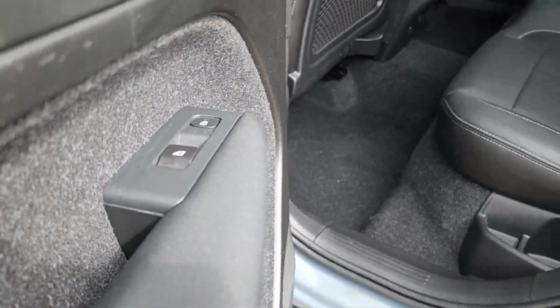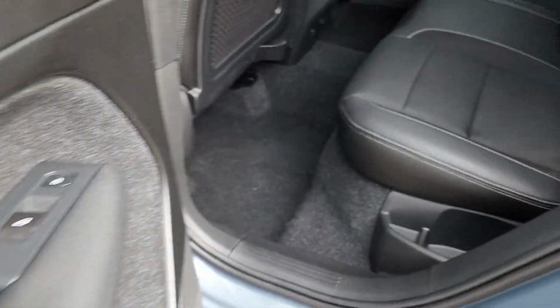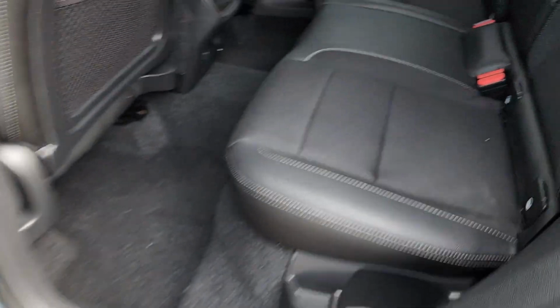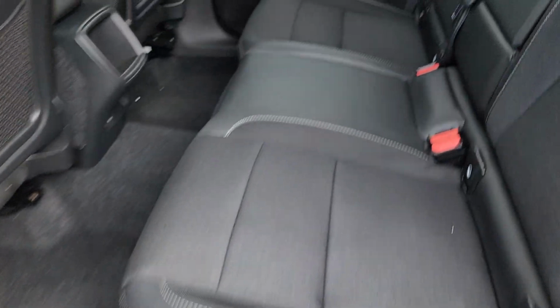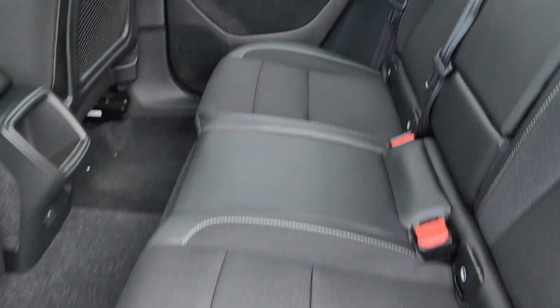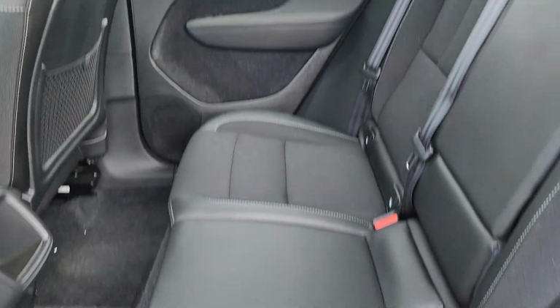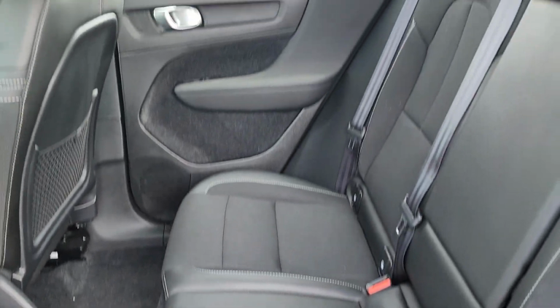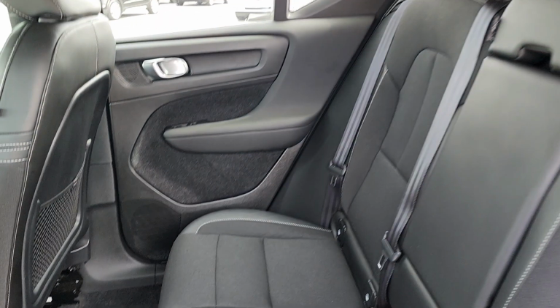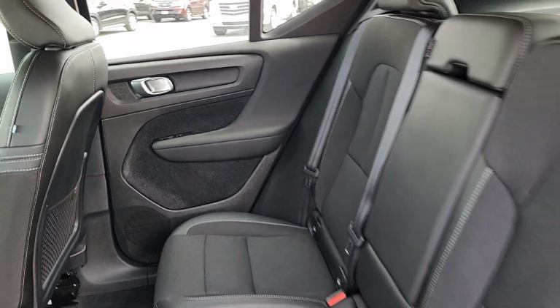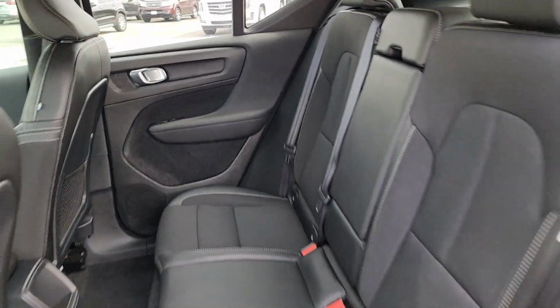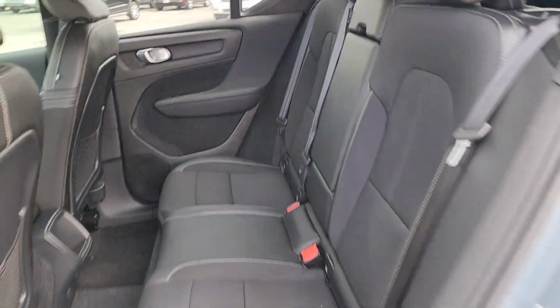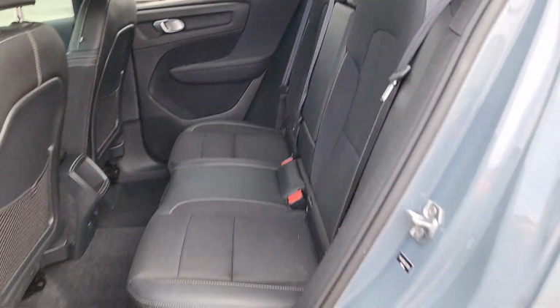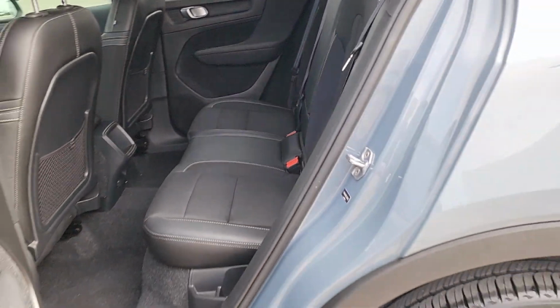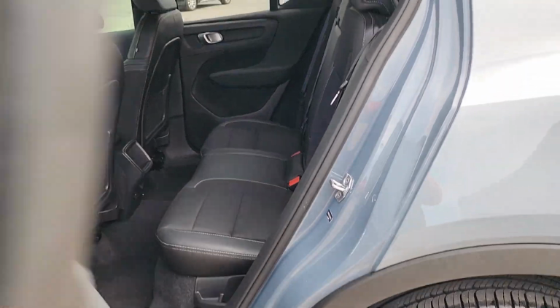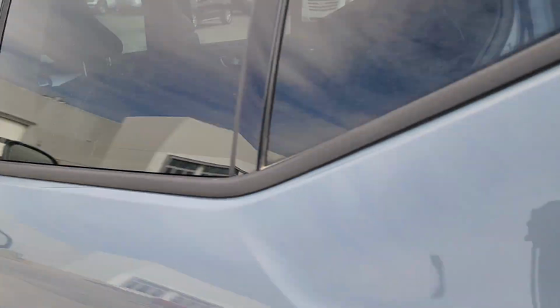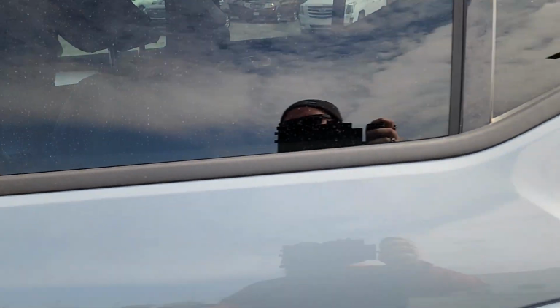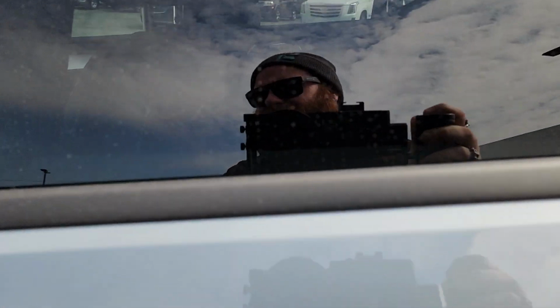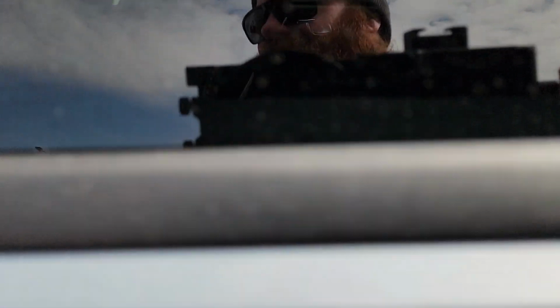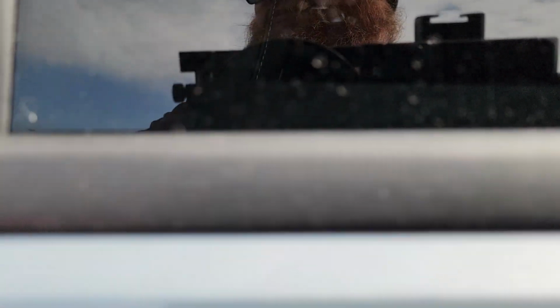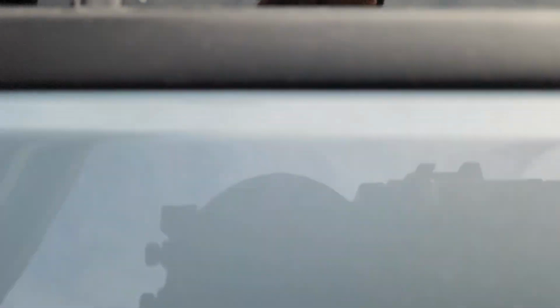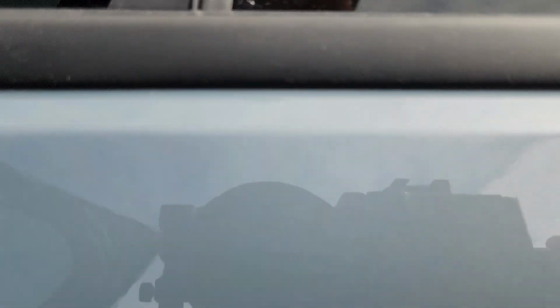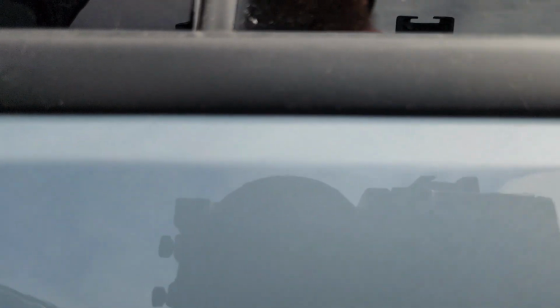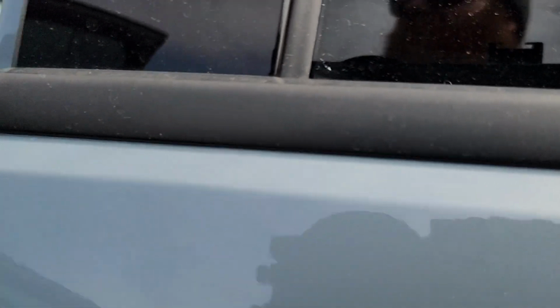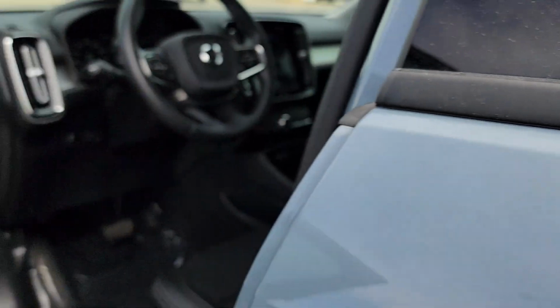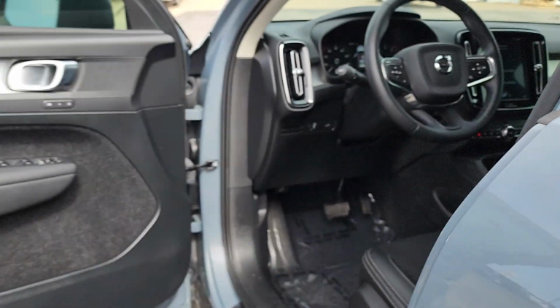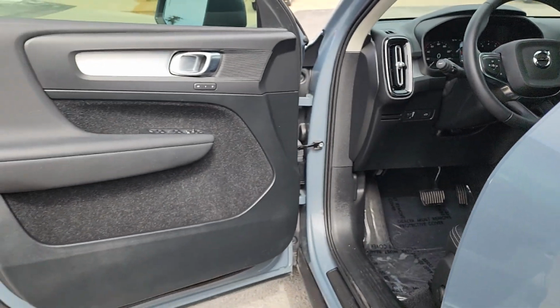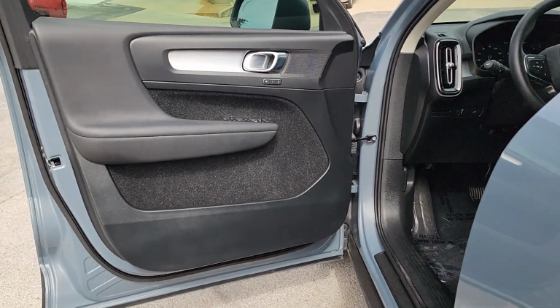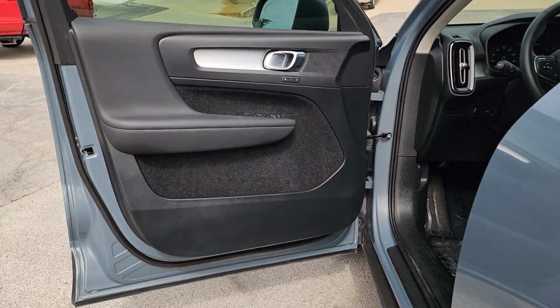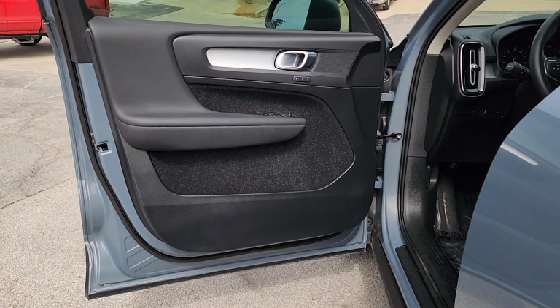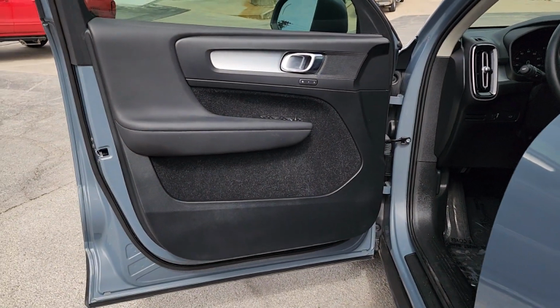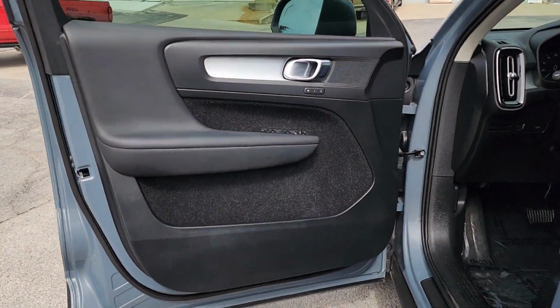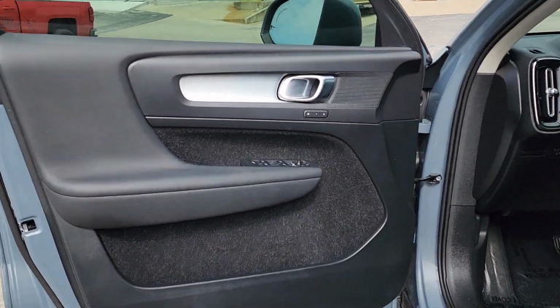Take peace of mind along on every journey in this superbly crafted XC40. Come in for a fun and easy test drive. Our team will make it the best part of your day.